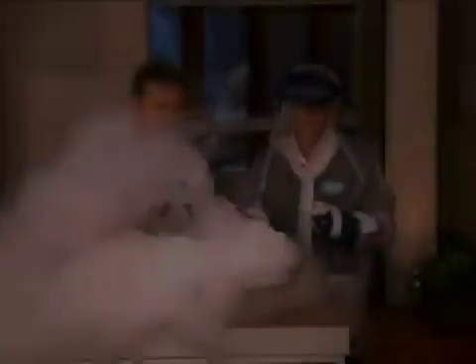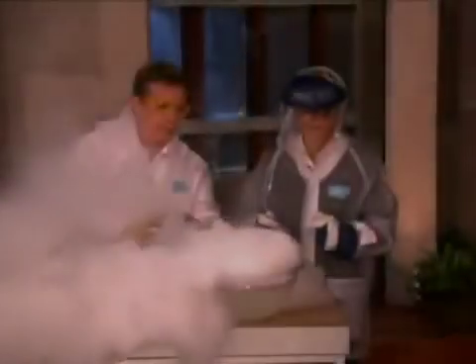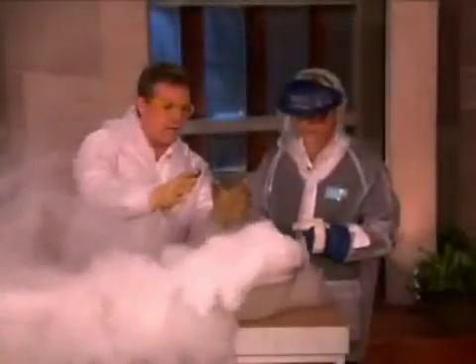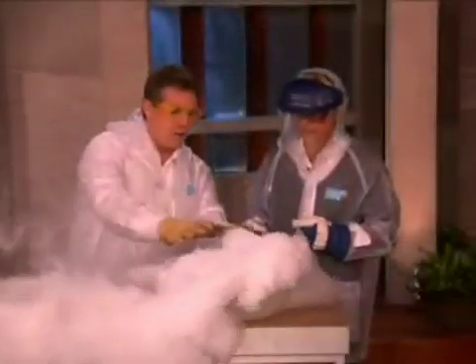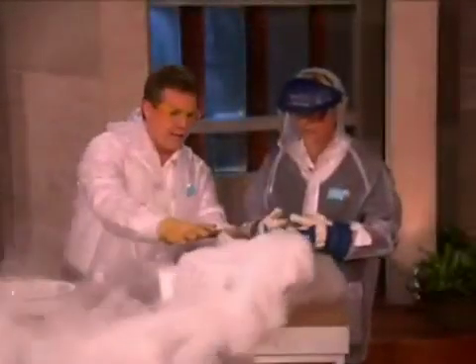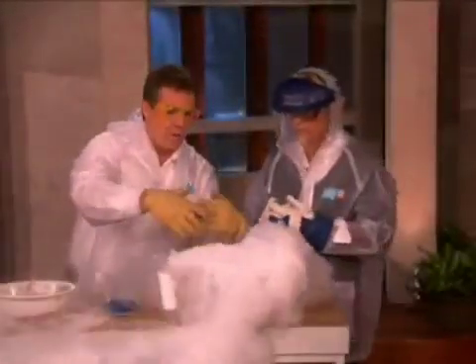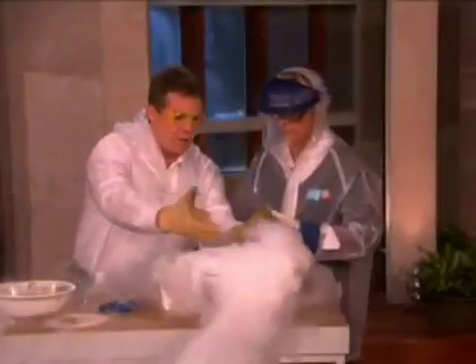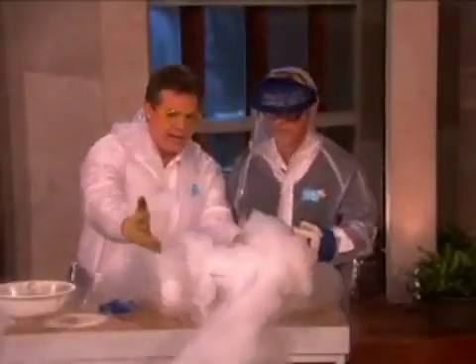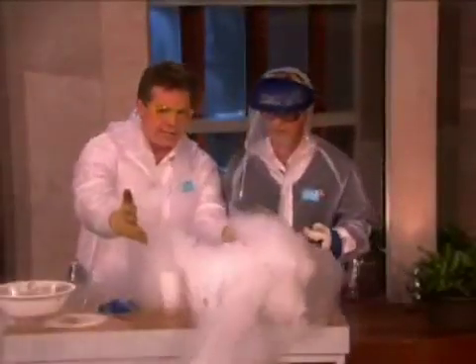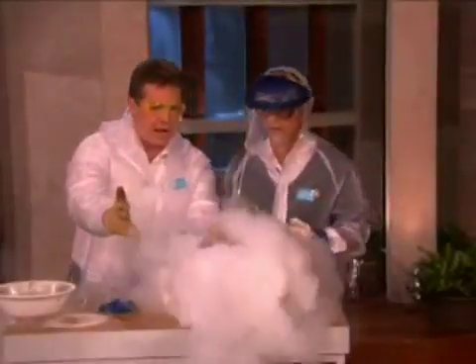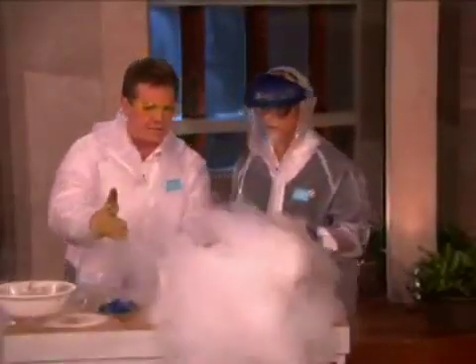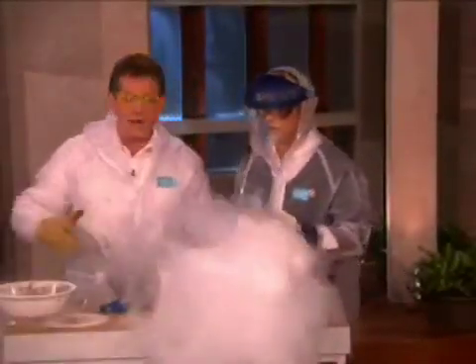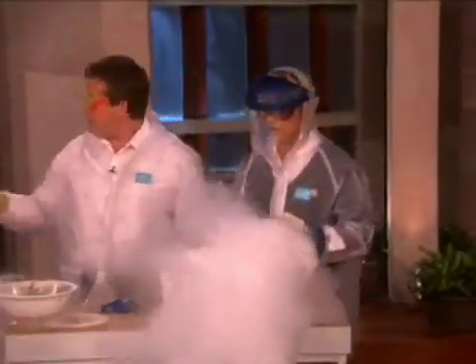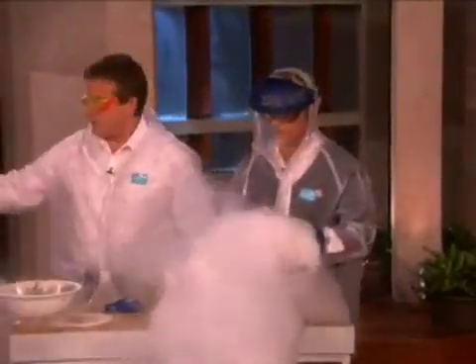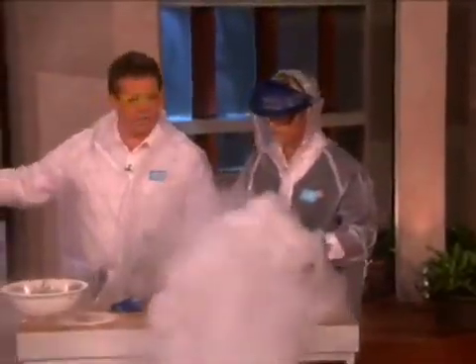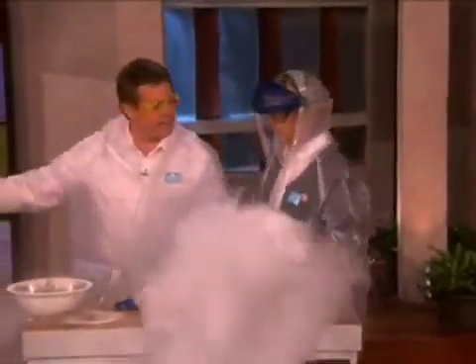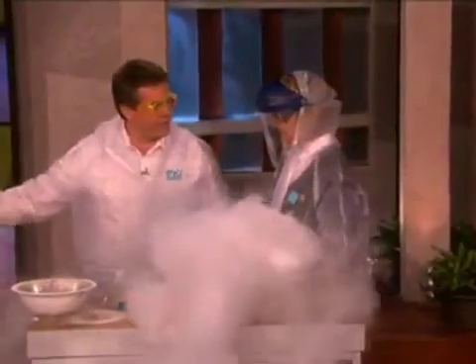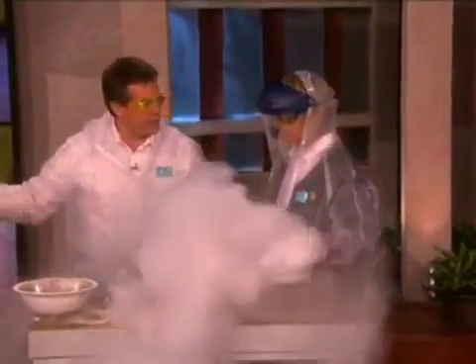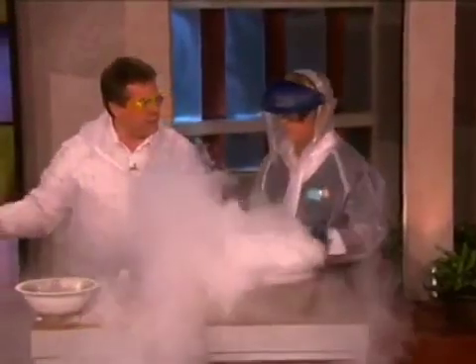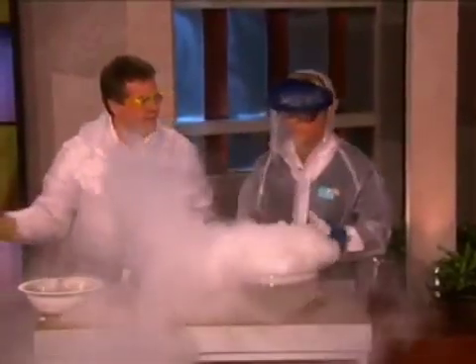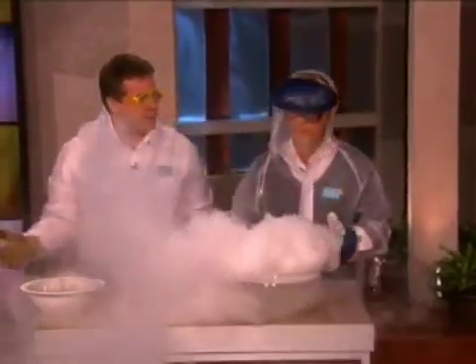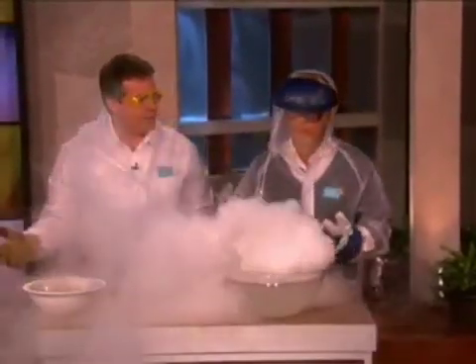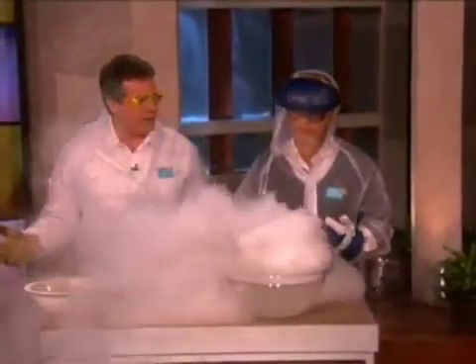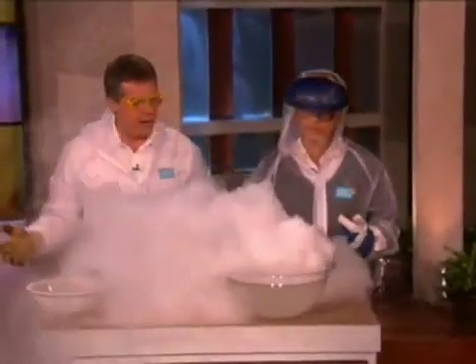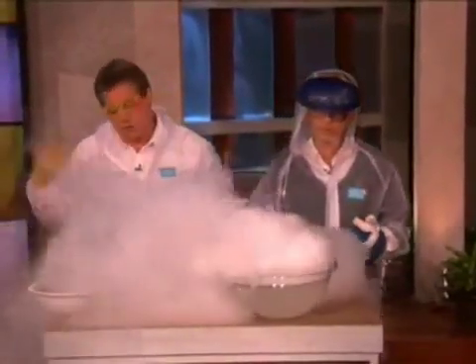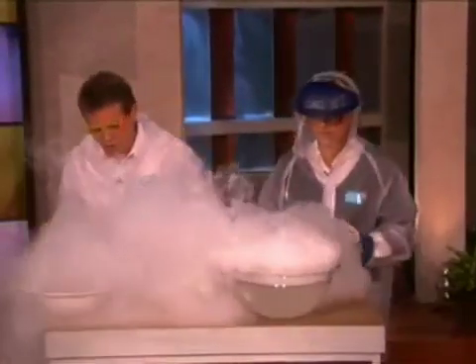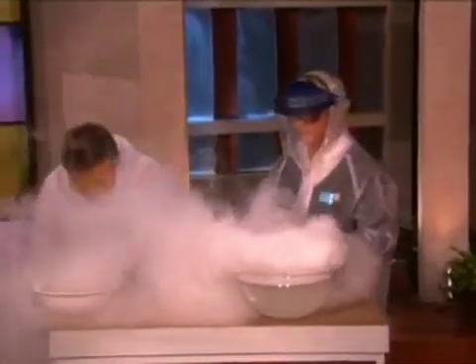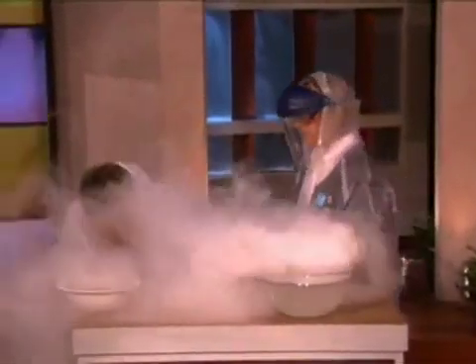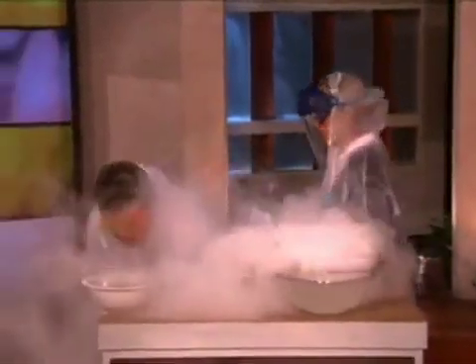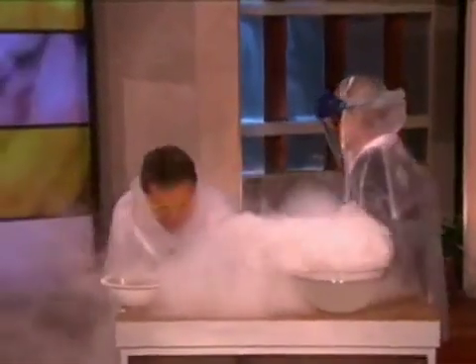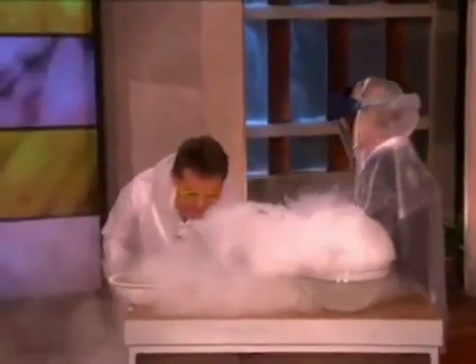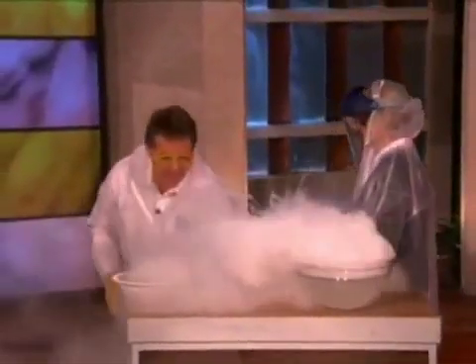This is liquid nitrogen going into hot water, and we're creating this little cloud that's here. I was just thinking if we did it over here, with something bigger, that would be more fun. Yes it would be. So come over with me, let's just do this.